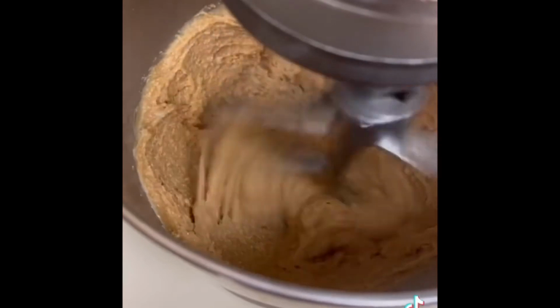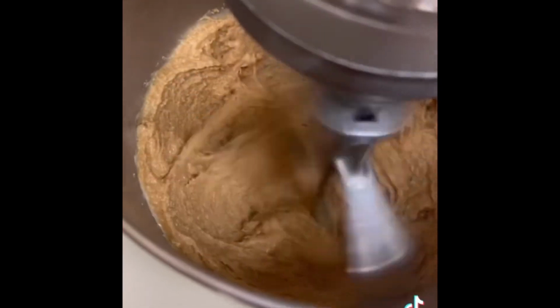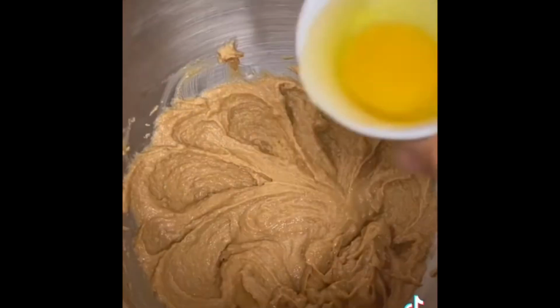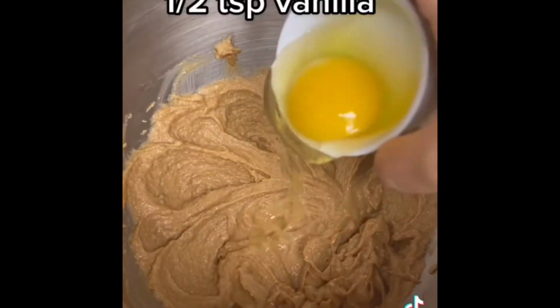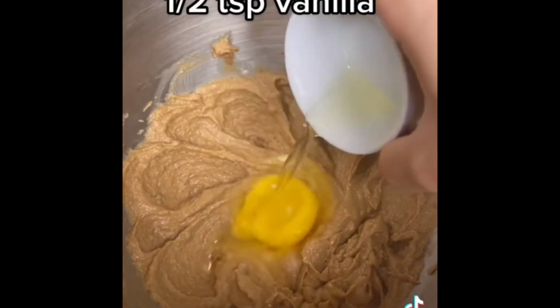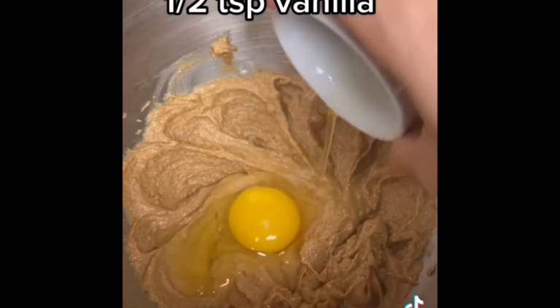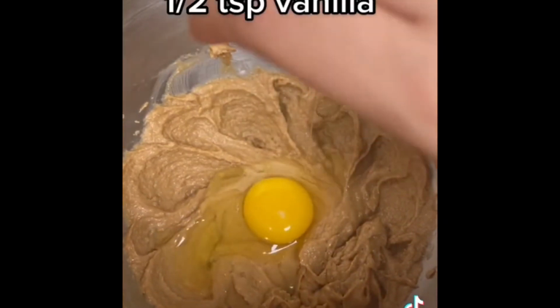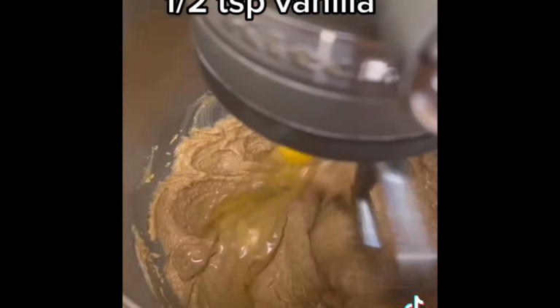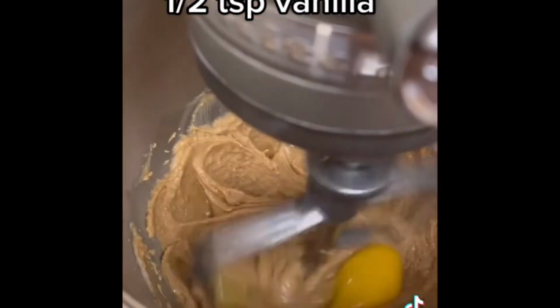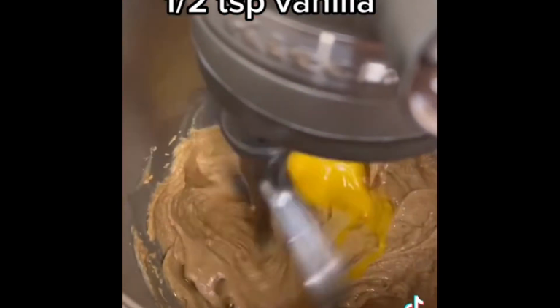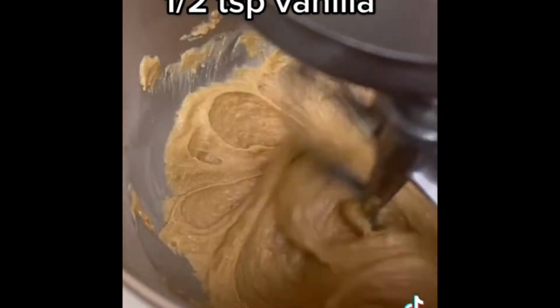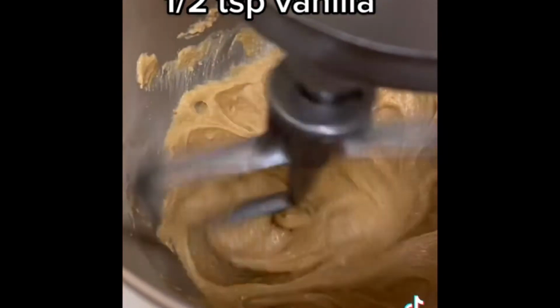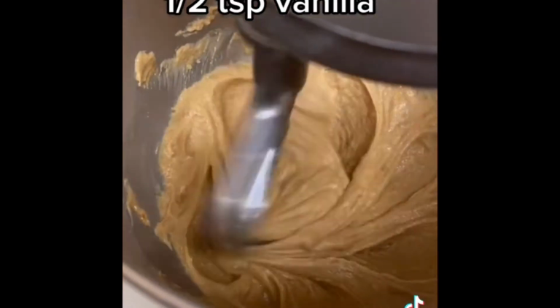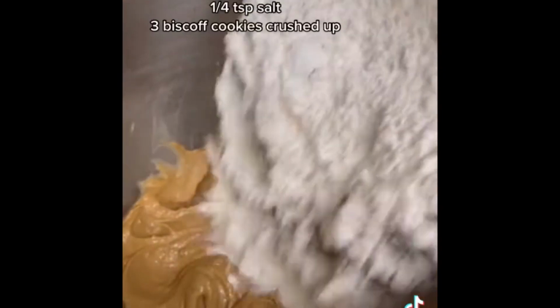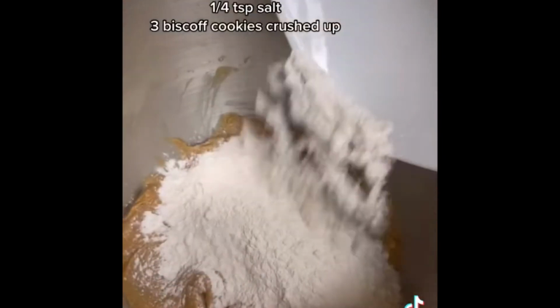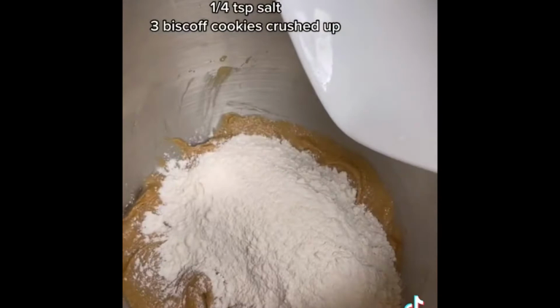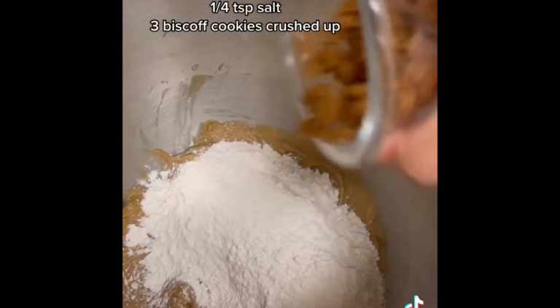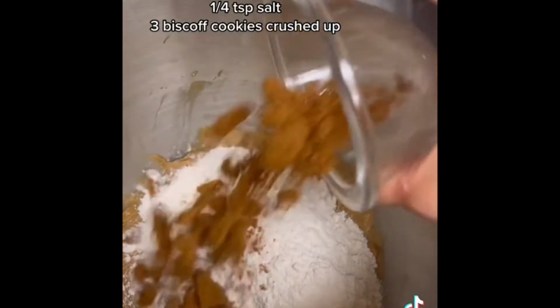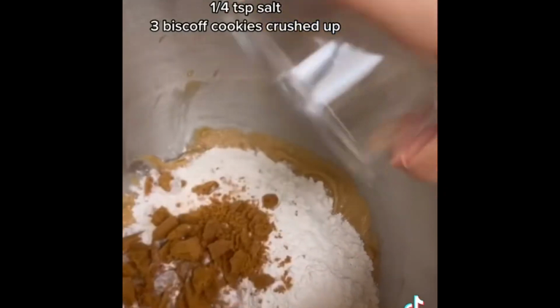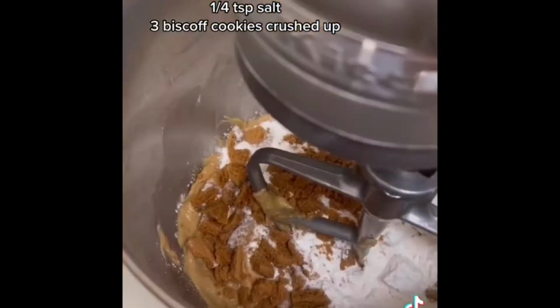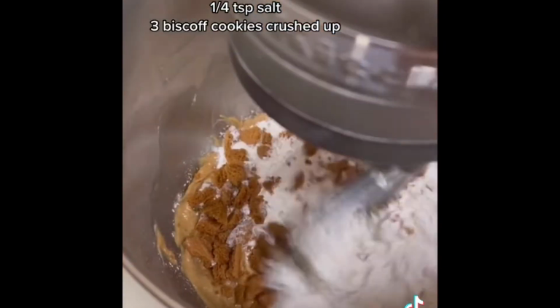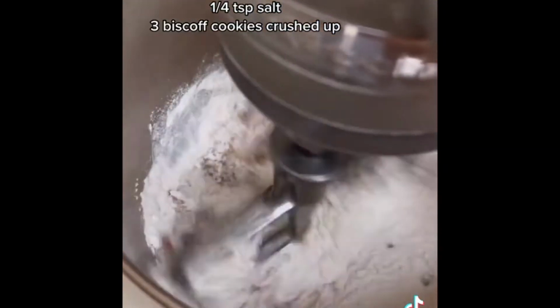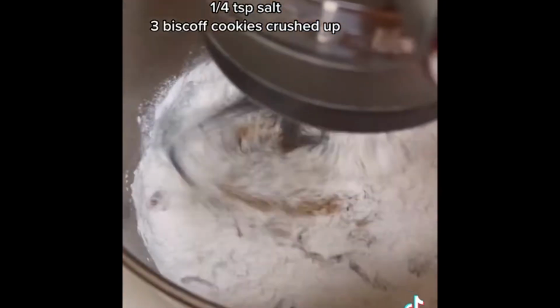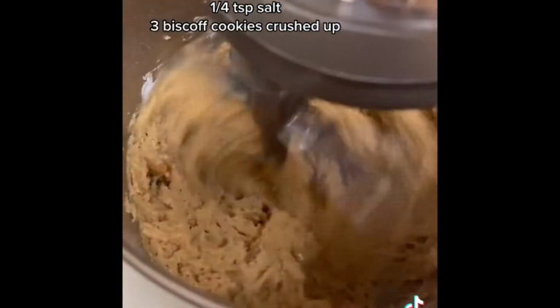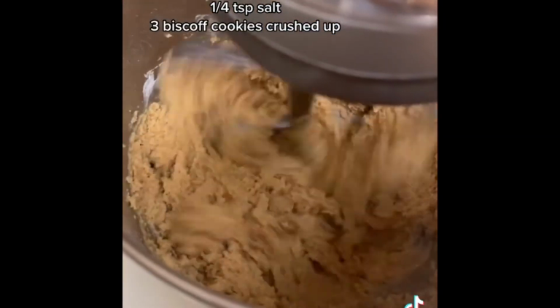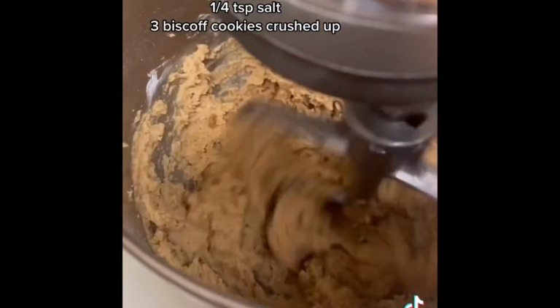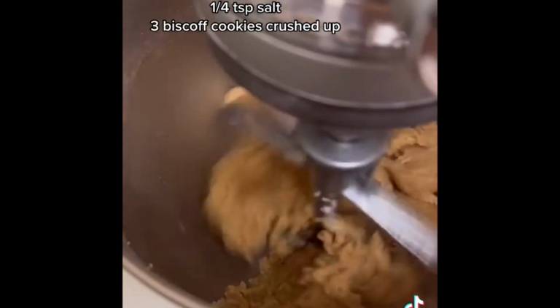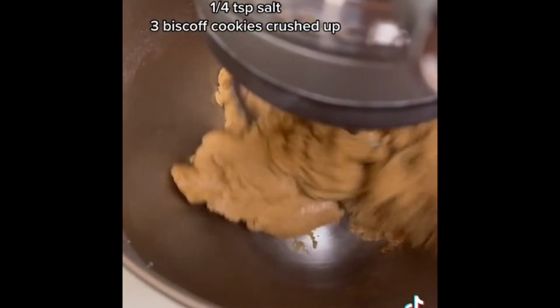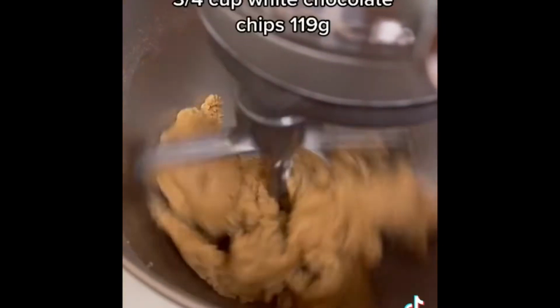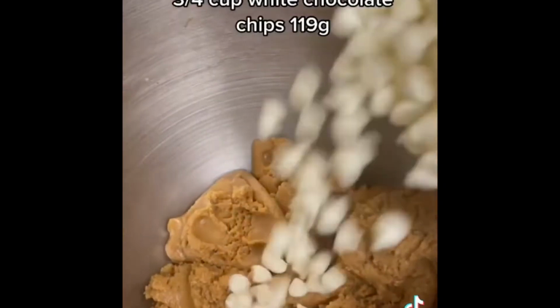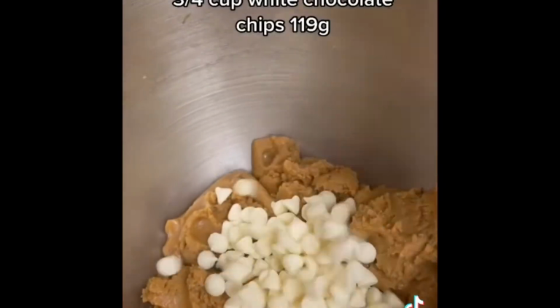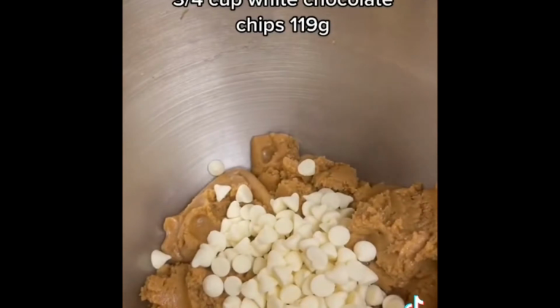Now mix in the egg and vanilla until all of that is well combined. Then add in the dry ingredients and the crushed up Biscoff cookies and mix until the flour mixture disappears. Now time to fold in the white chocolate chips.